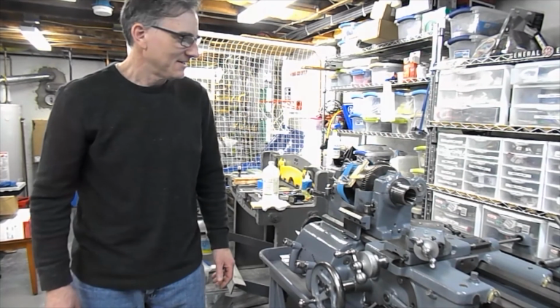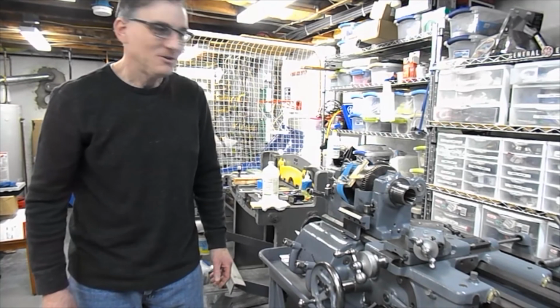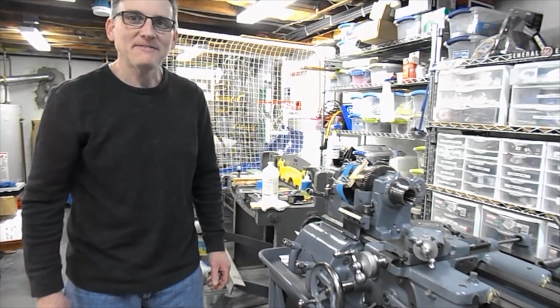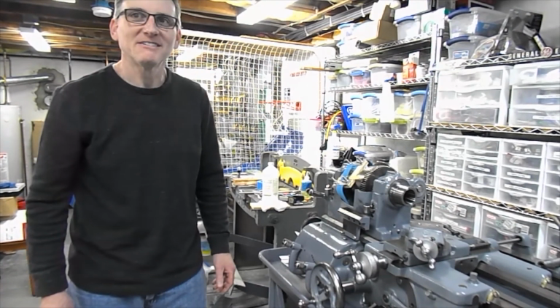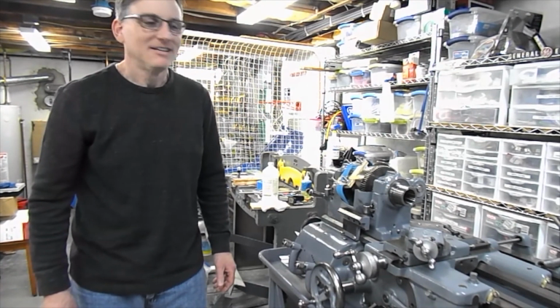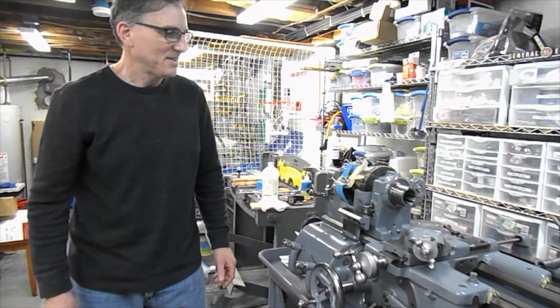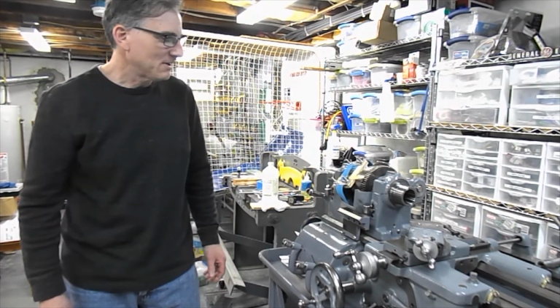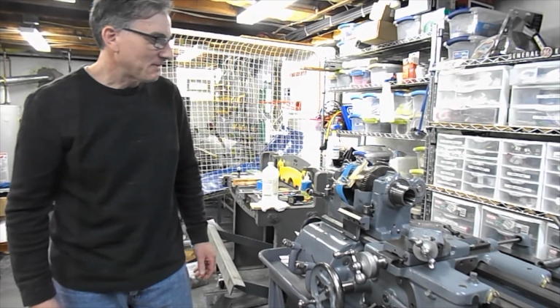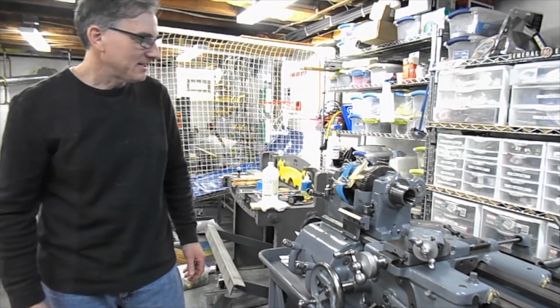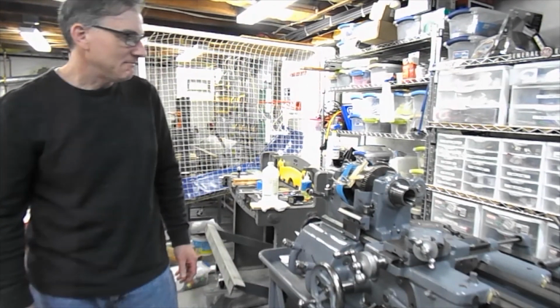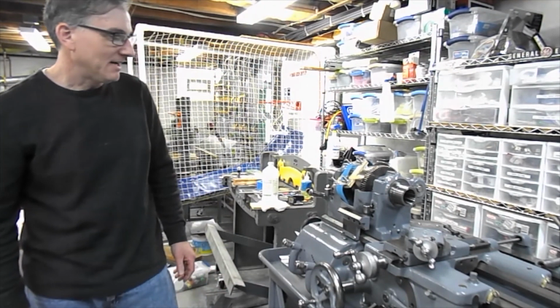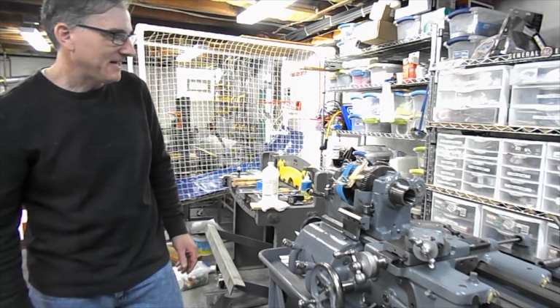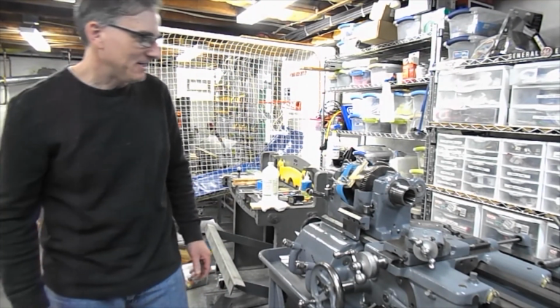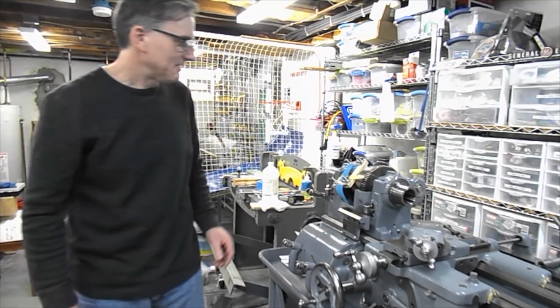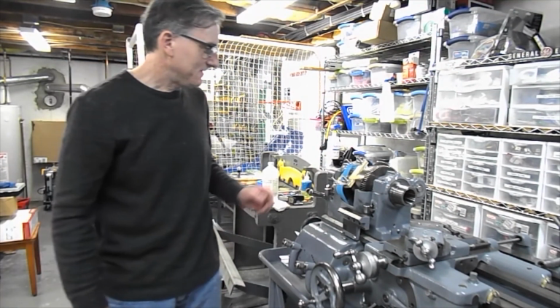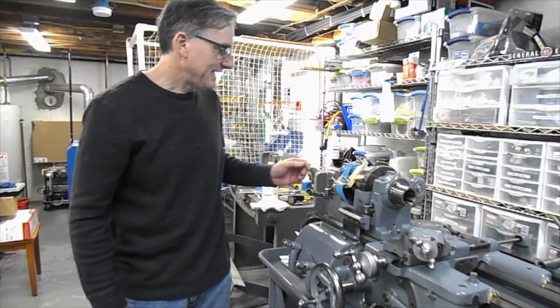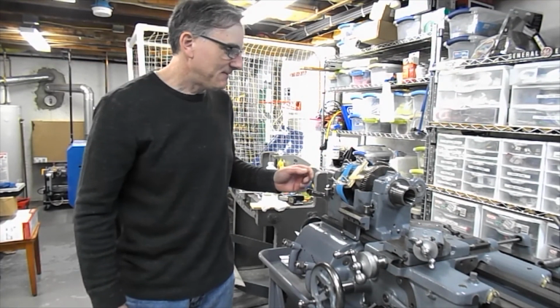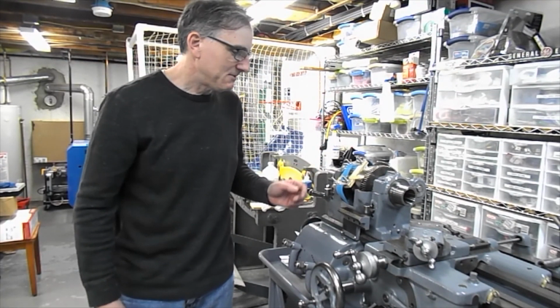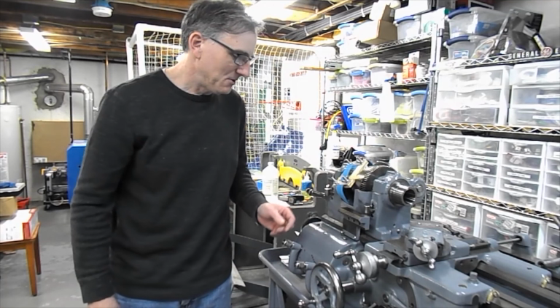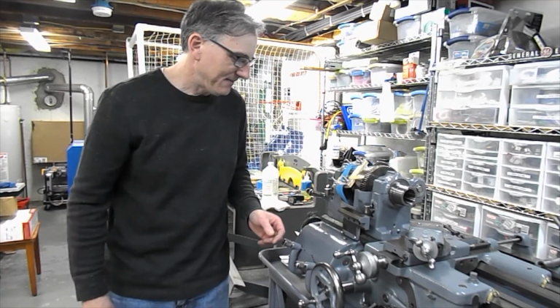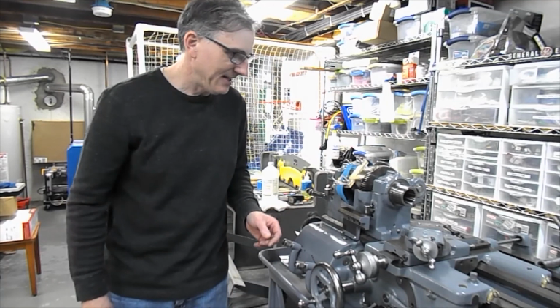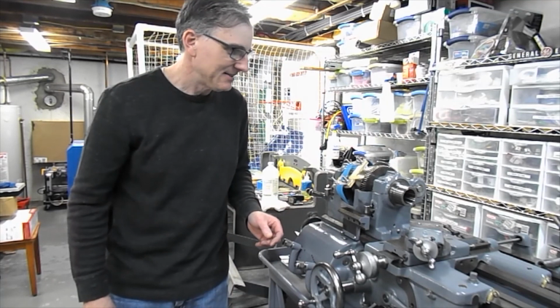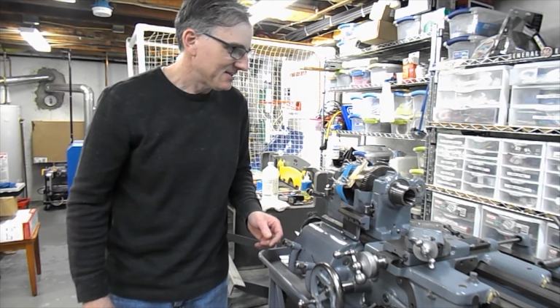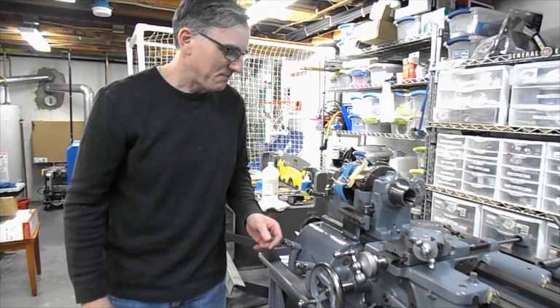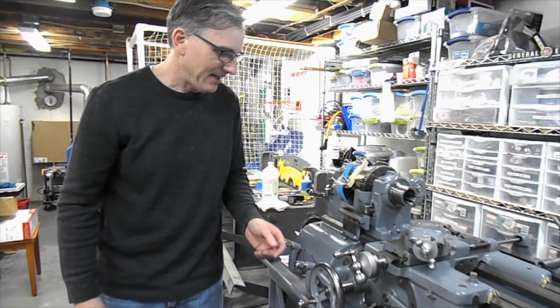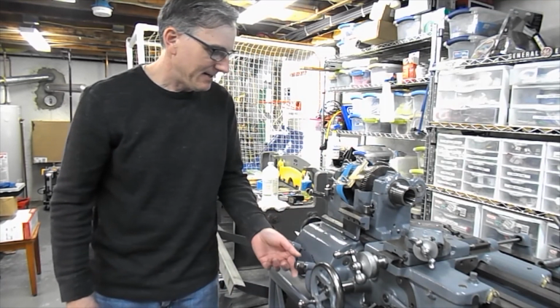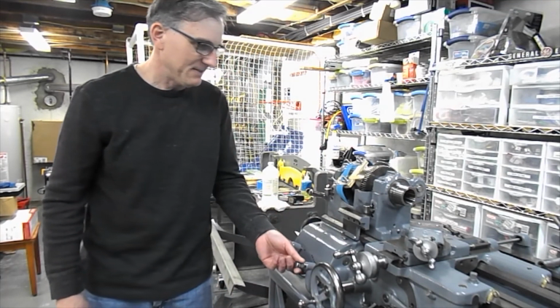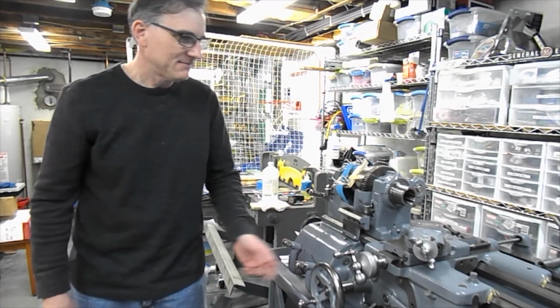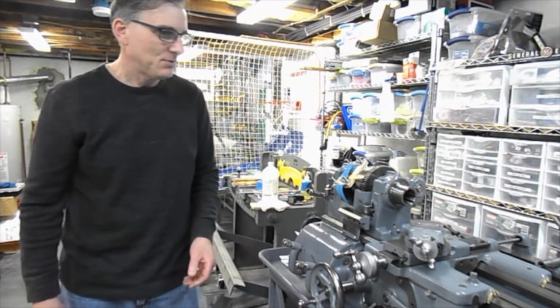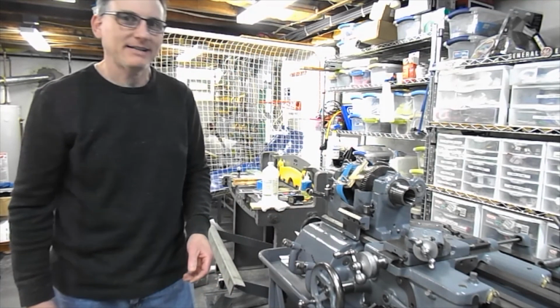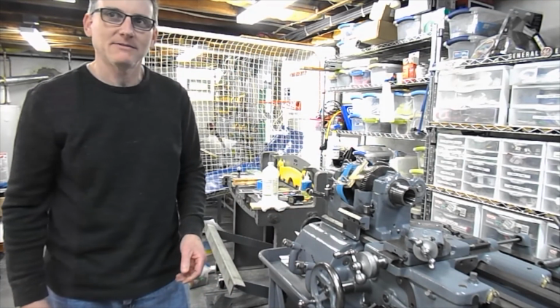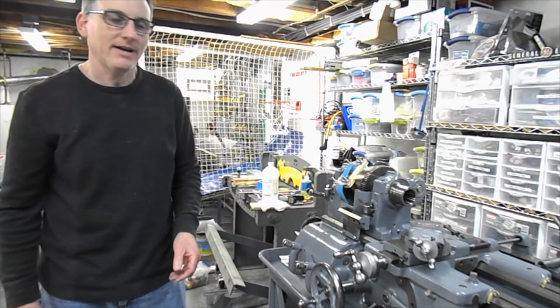Hello, Jeff here. Today we're going to be replacing the flat belt on this 1952 Heavy 10 South Bend lathe that I've been putting back together forever.